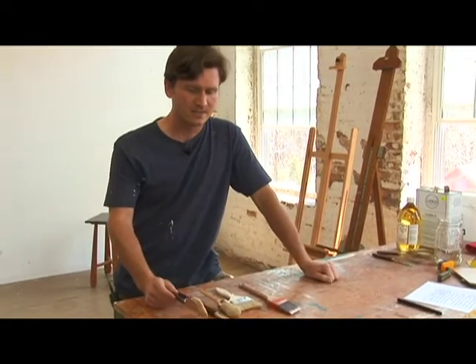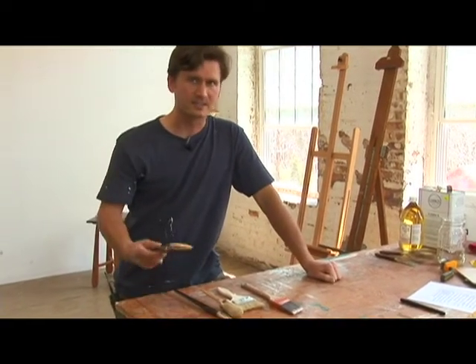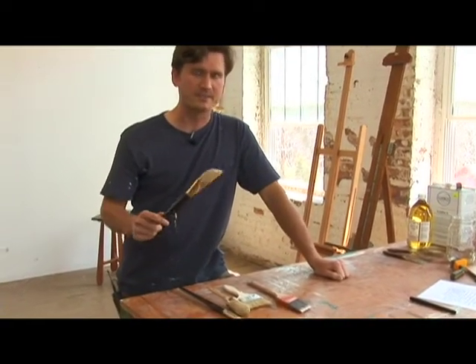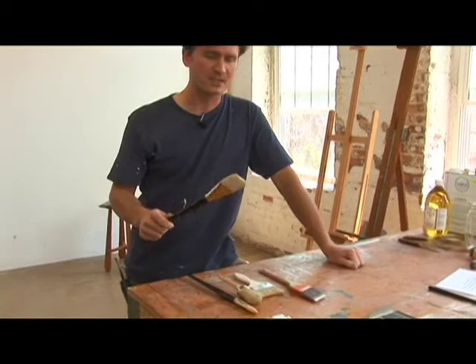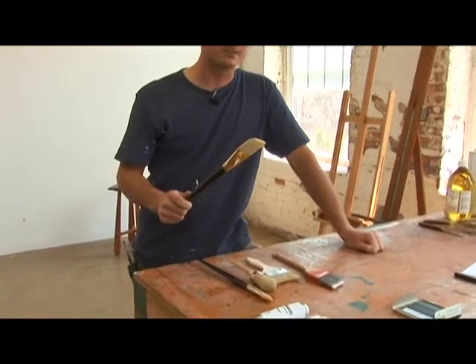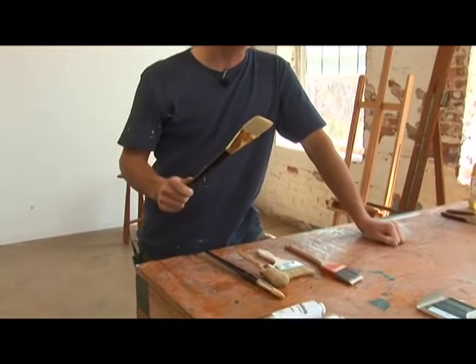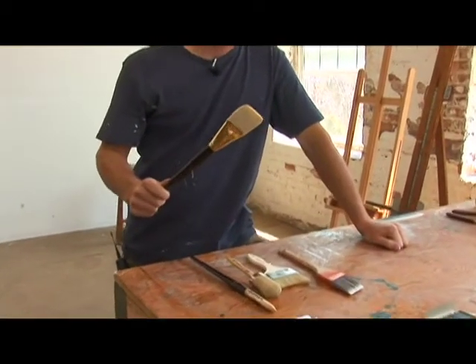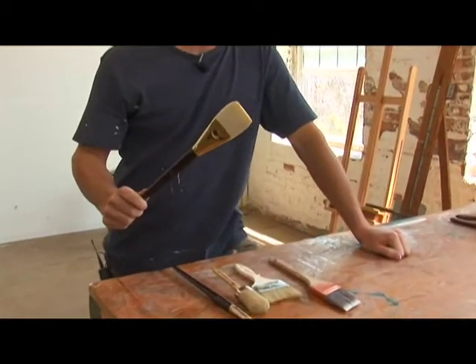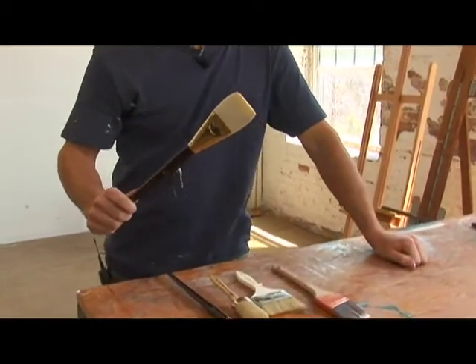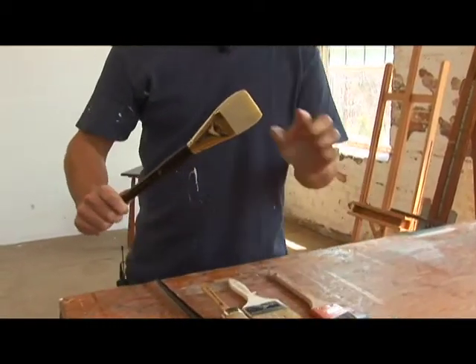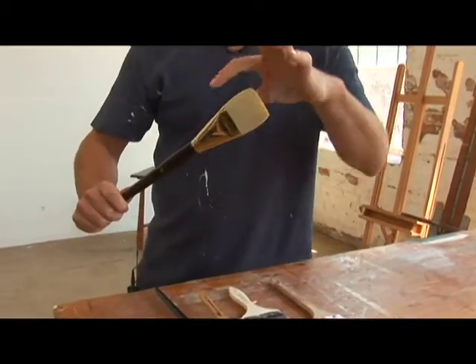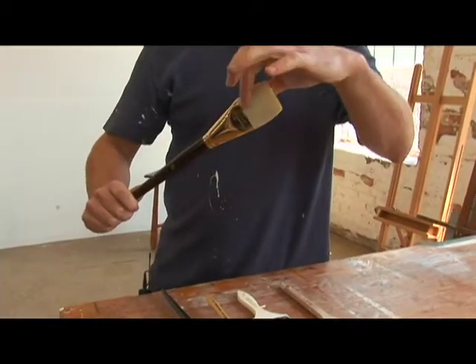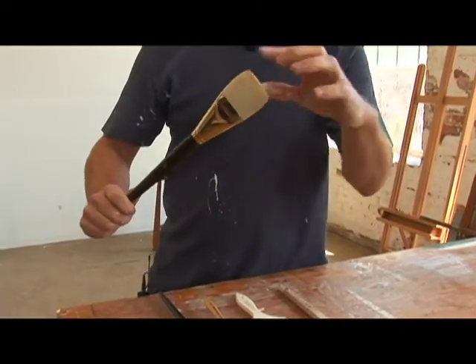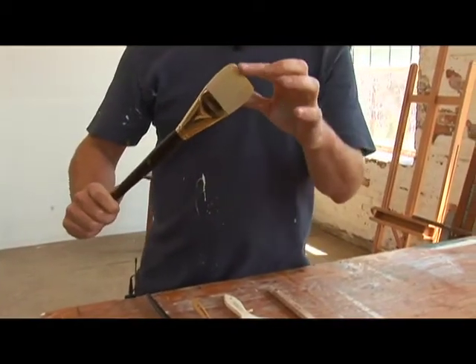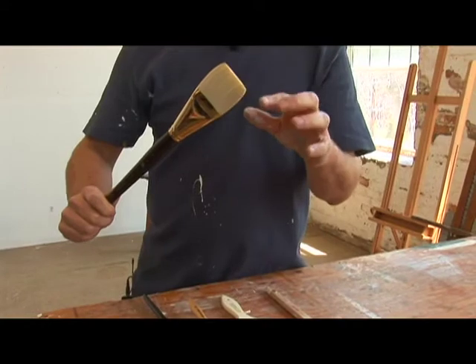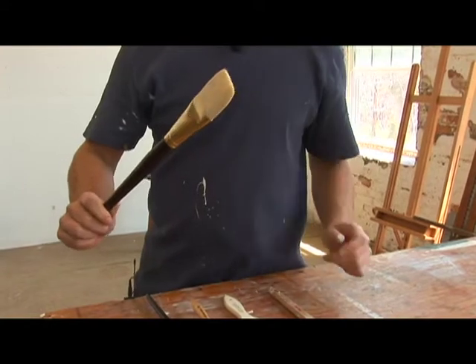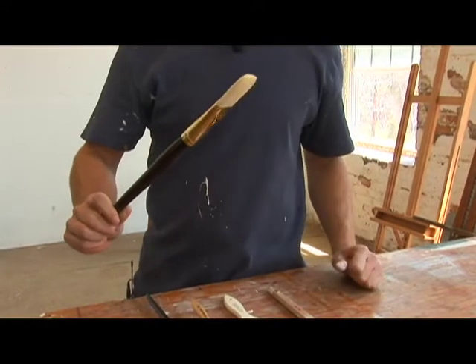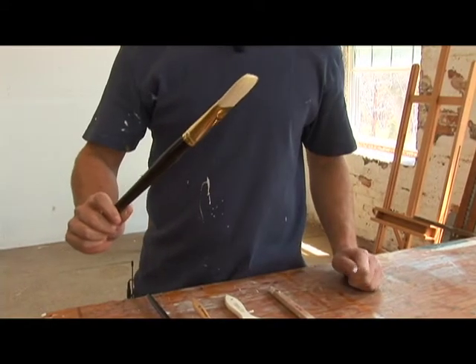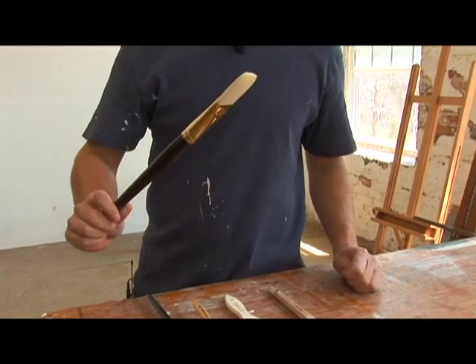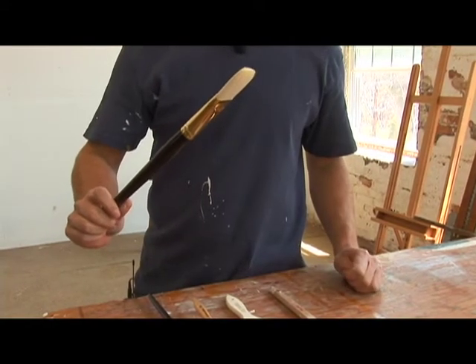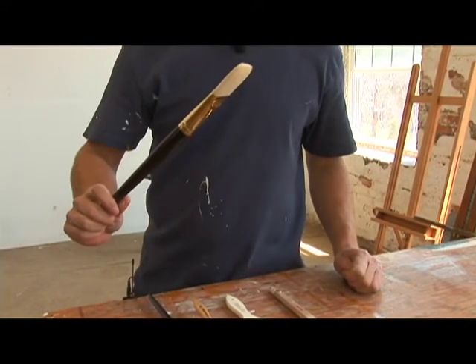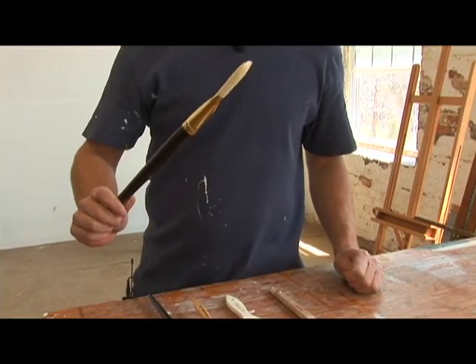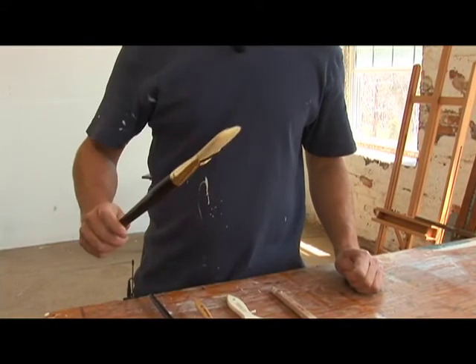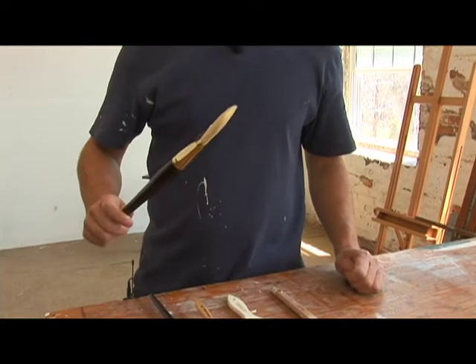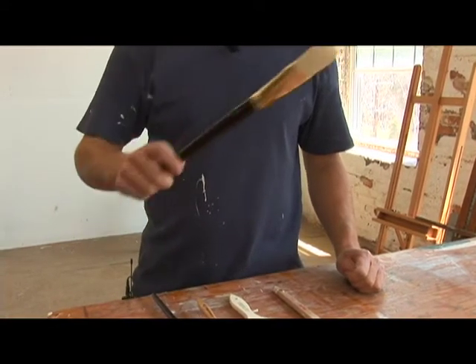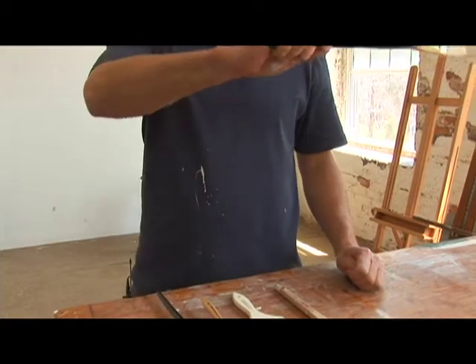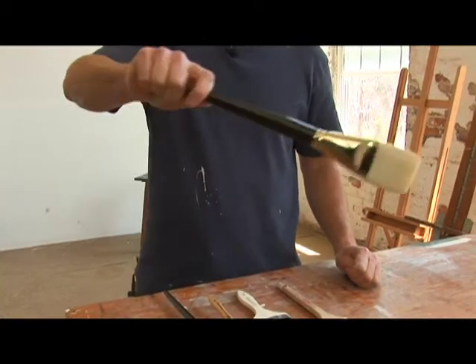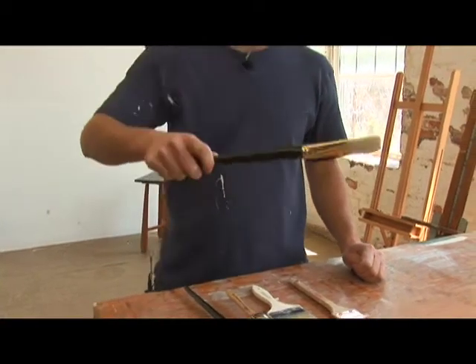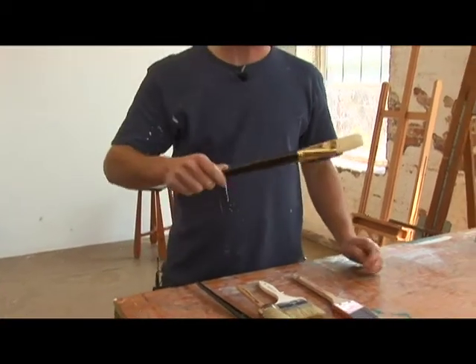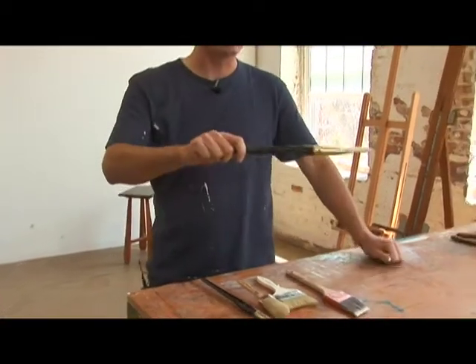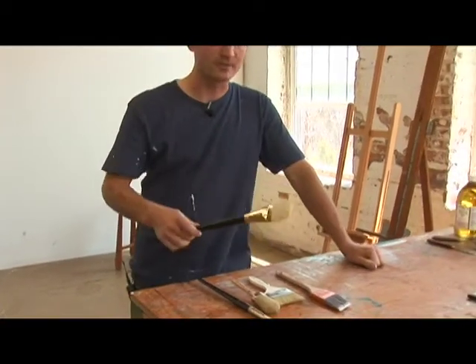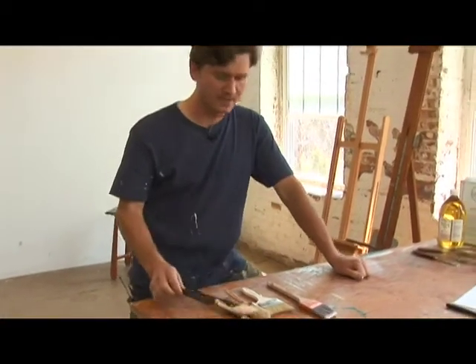This is an ordinary flat brush. It's rather large. As you can see, the bristles are very flat and broad across here and very narrow here, making almost a knife edge. That's very handy for making broad strokes or for doing calligraphic lines.